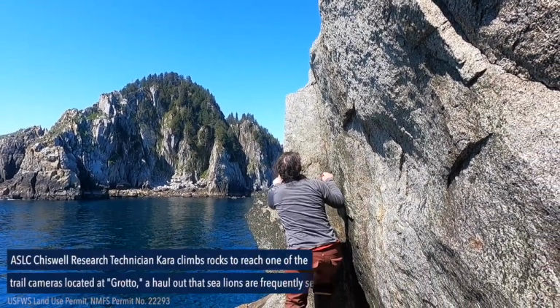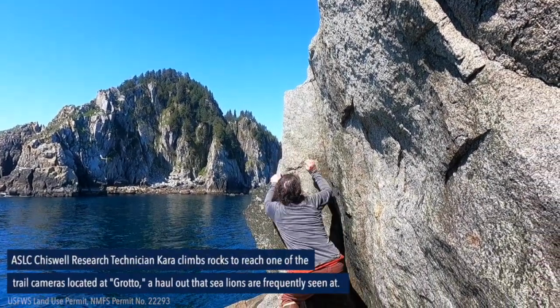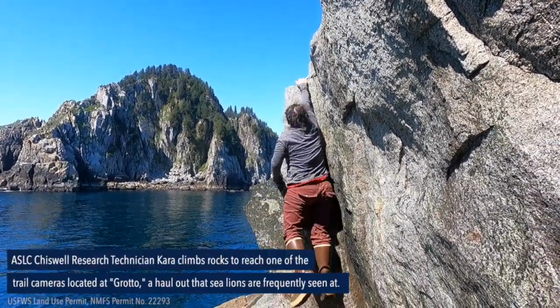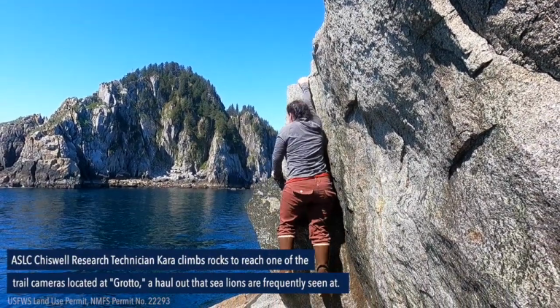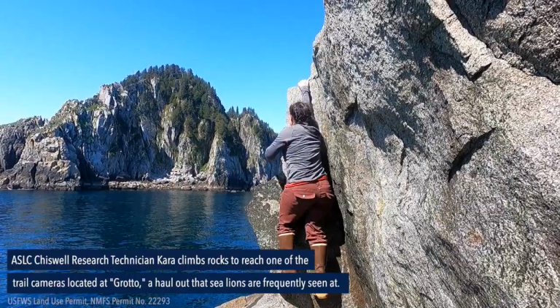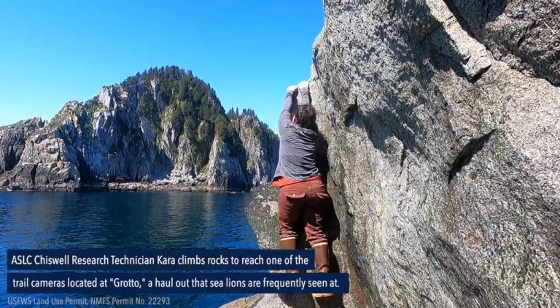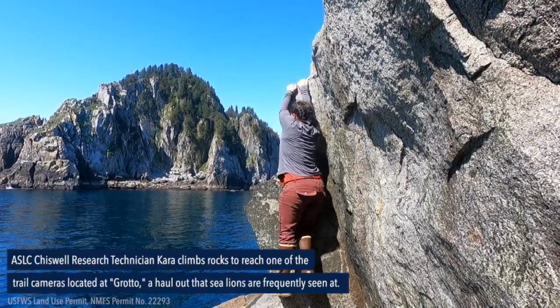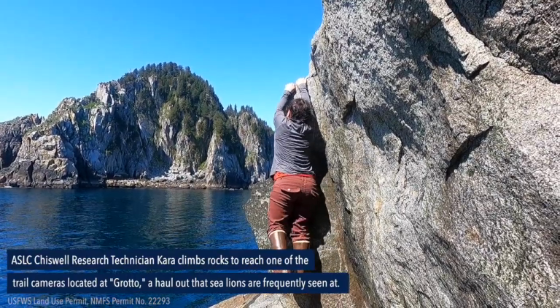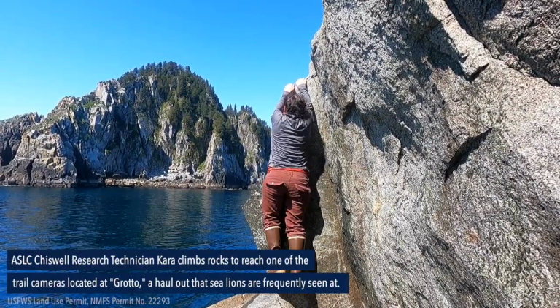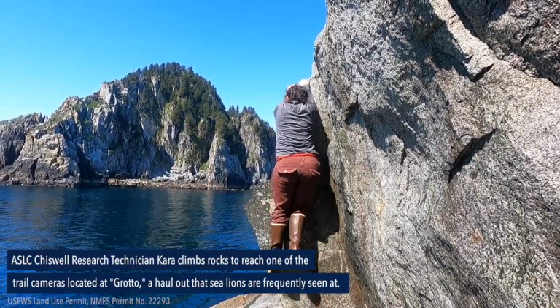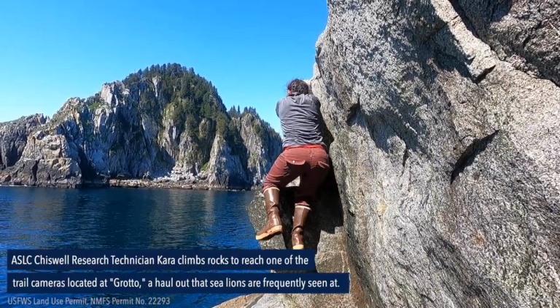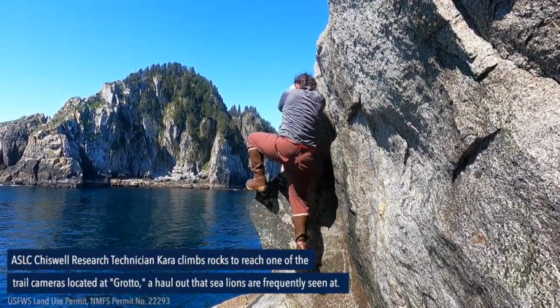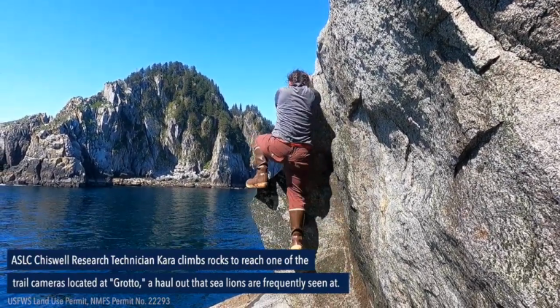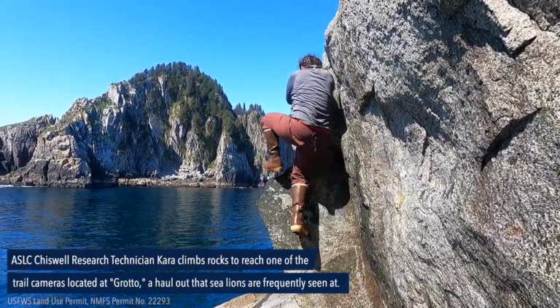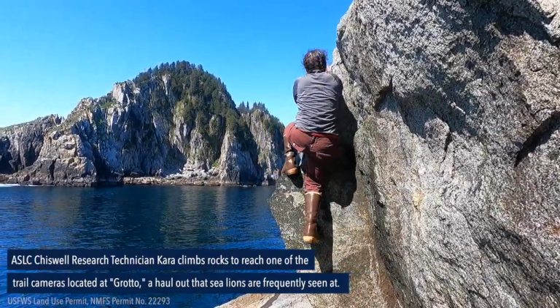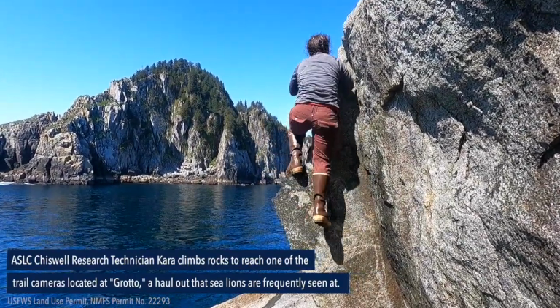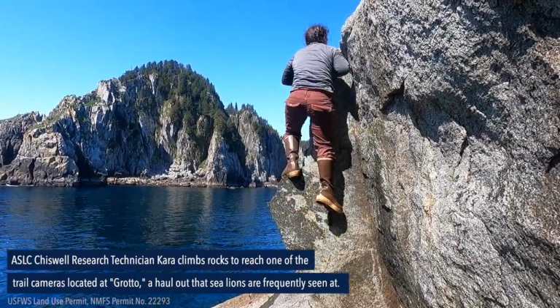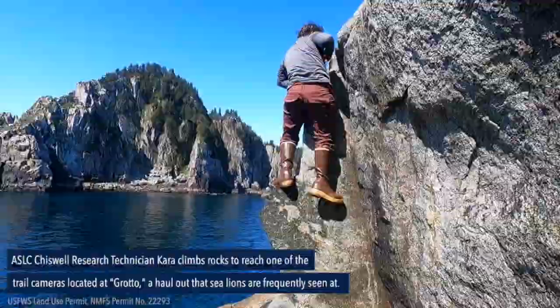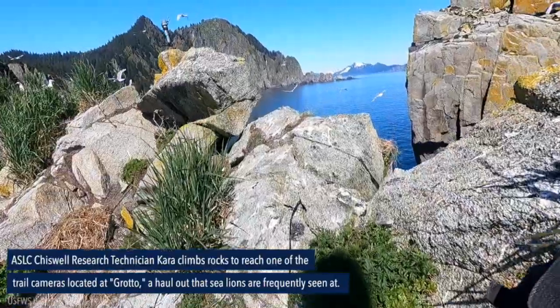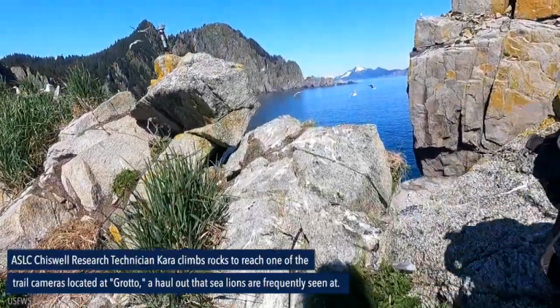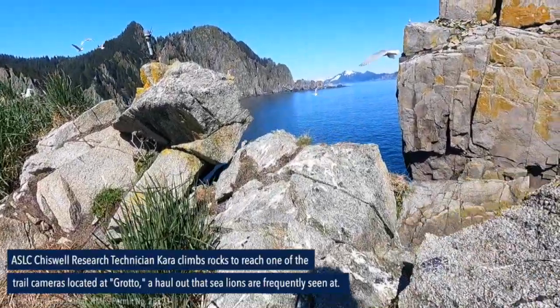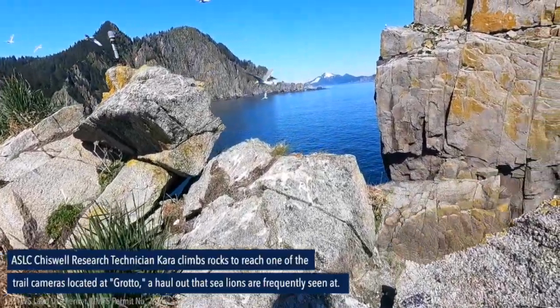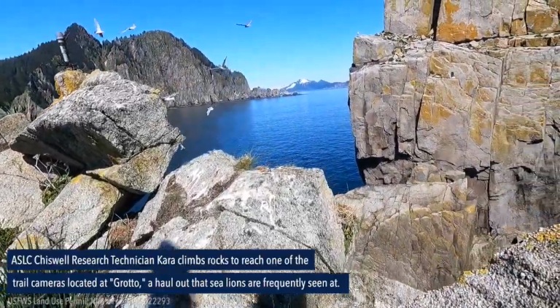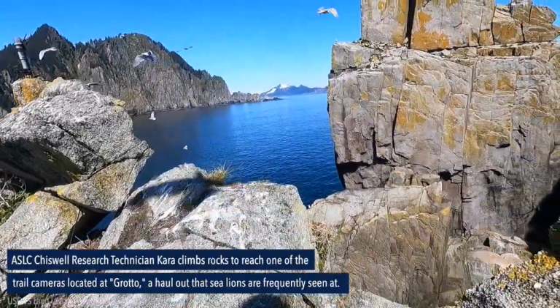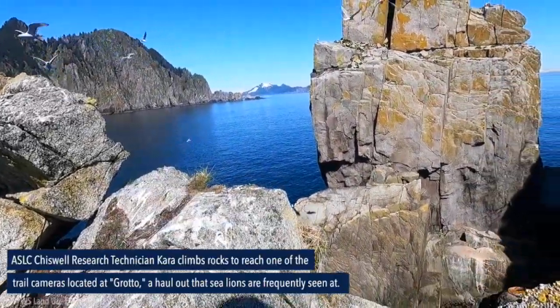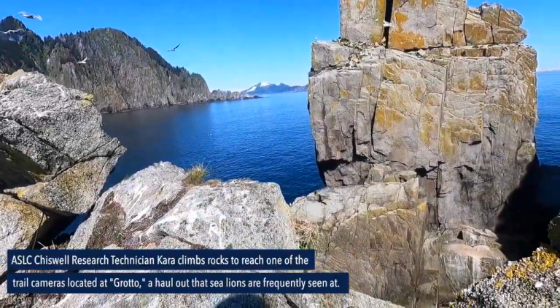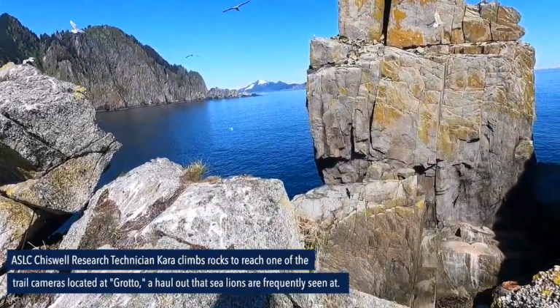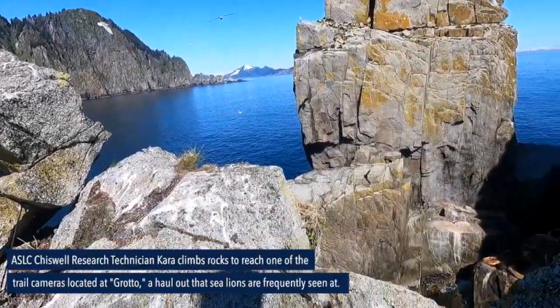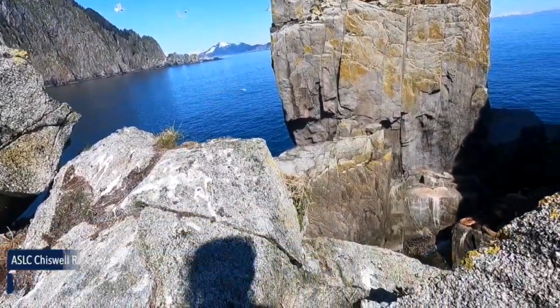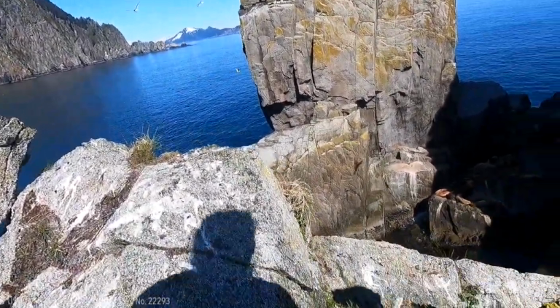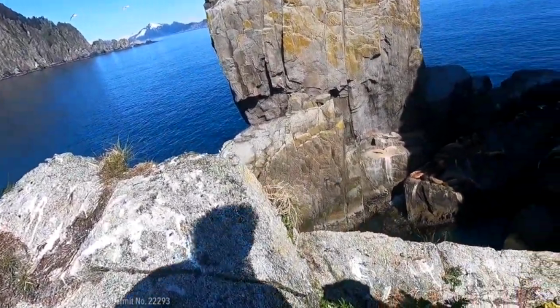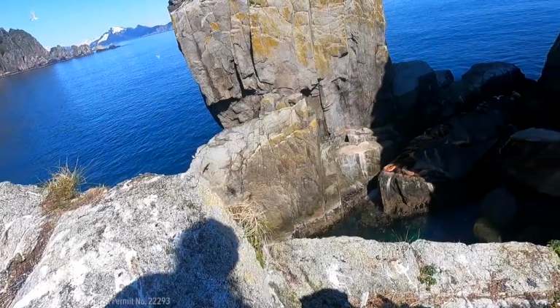Once we get out on shore there's a pretty steep climb over a lot of uneven rocks and uneven ground. You've got to have some skilled rock climbers out there sometimes, and people who are sure-footed and know what they're doing.